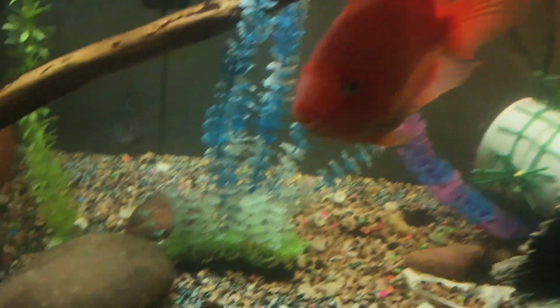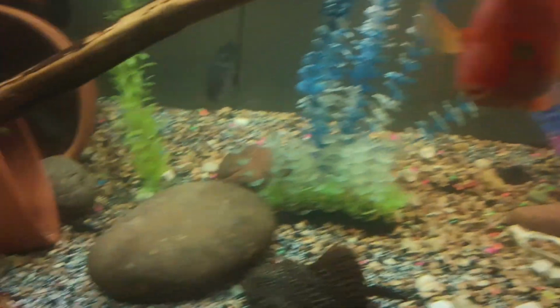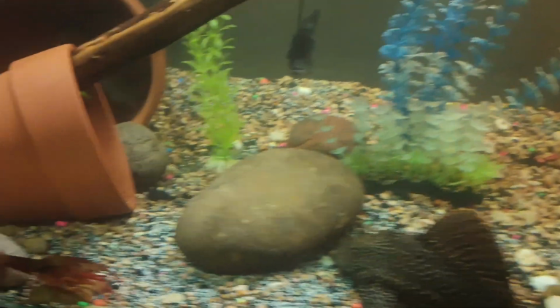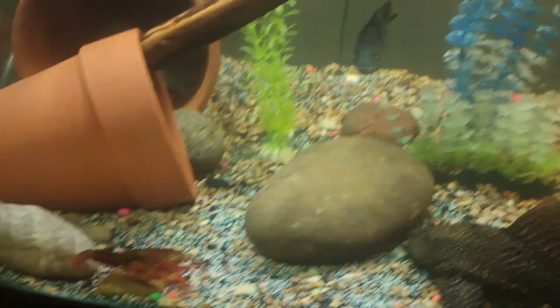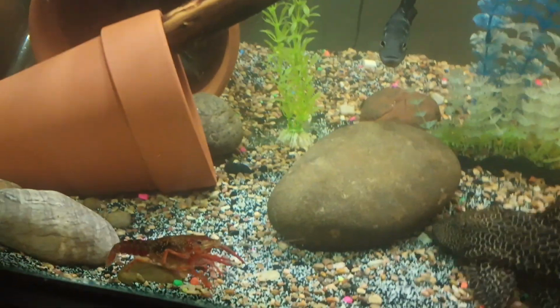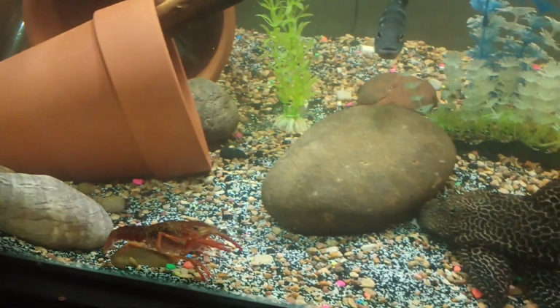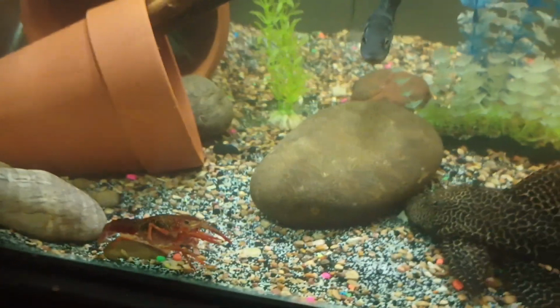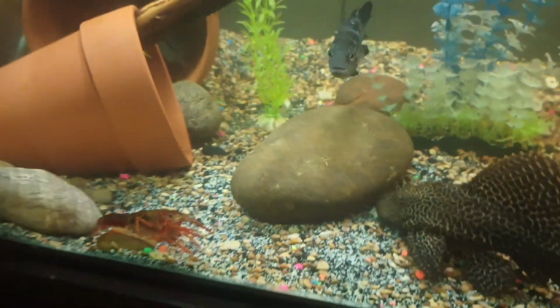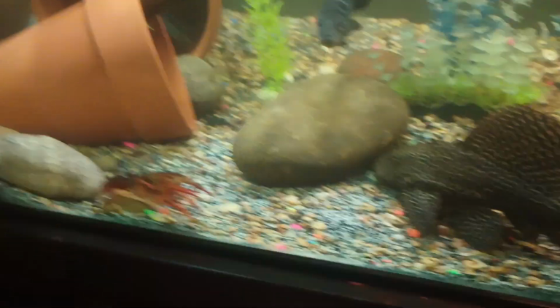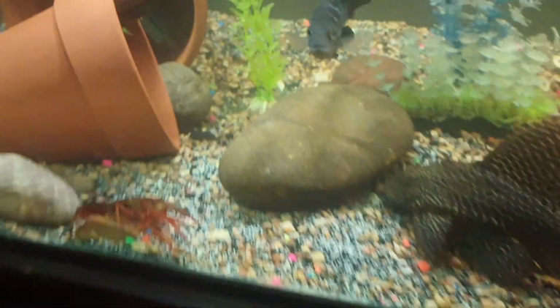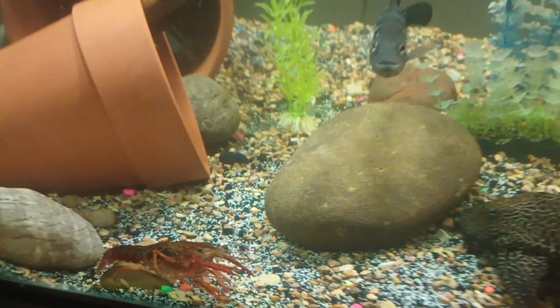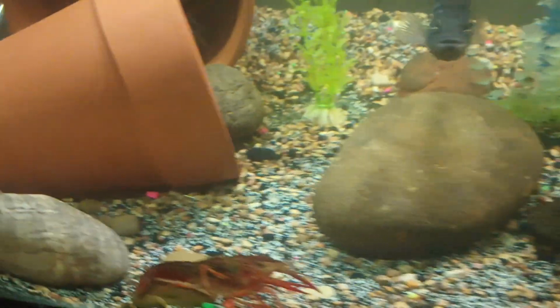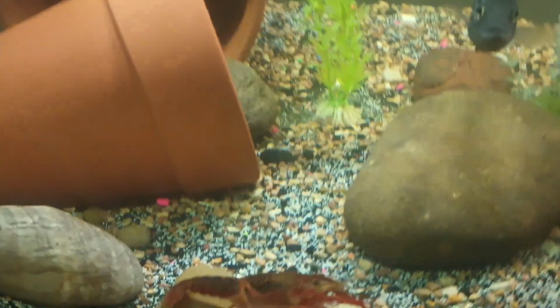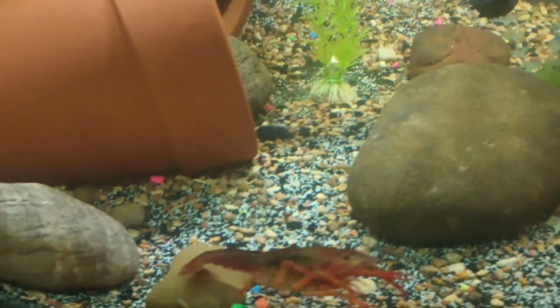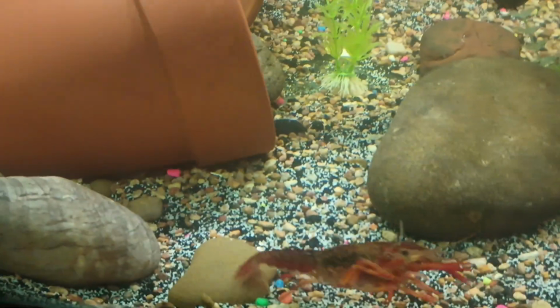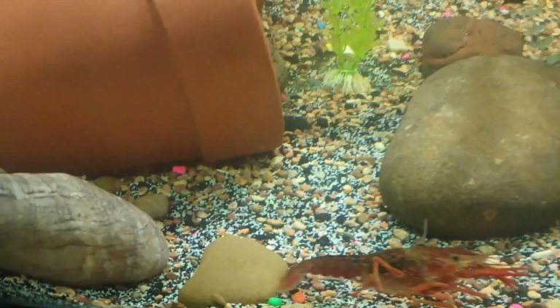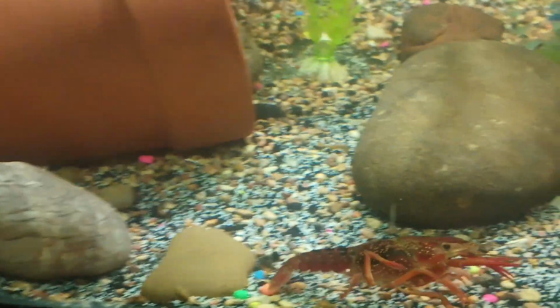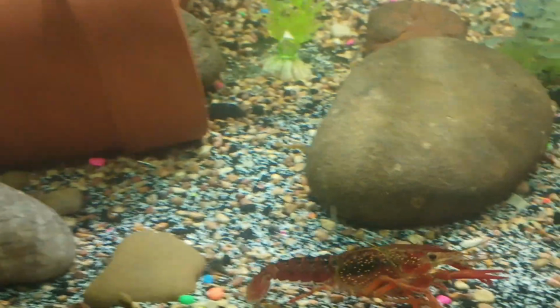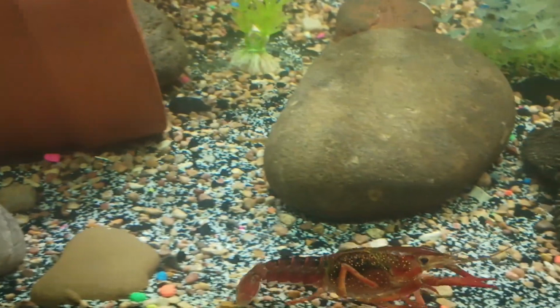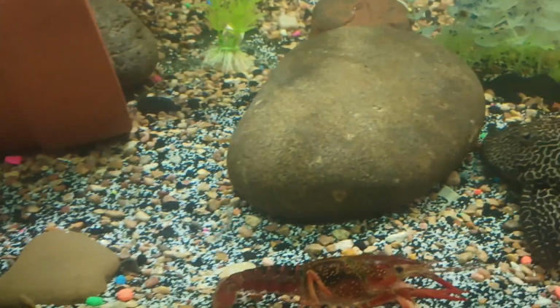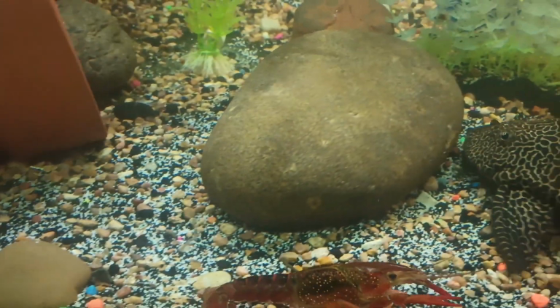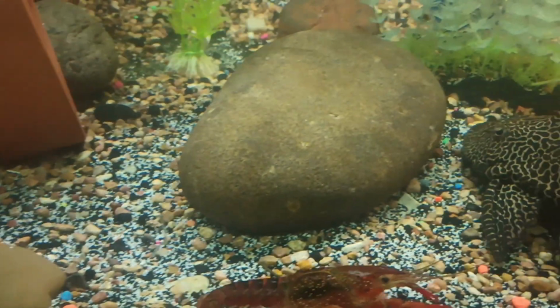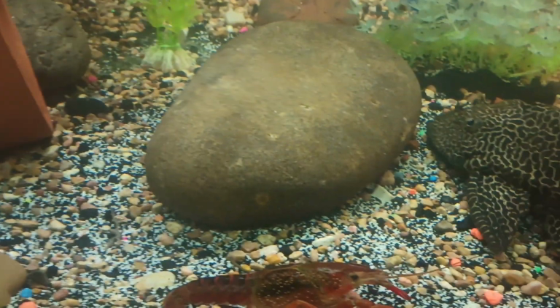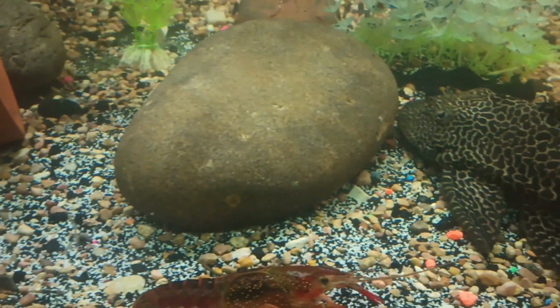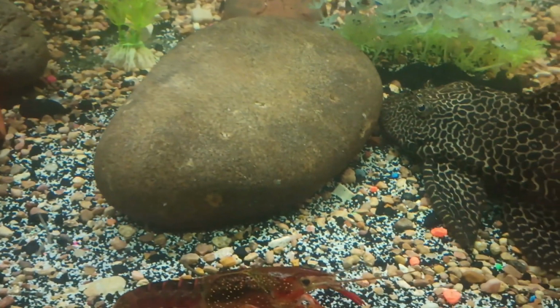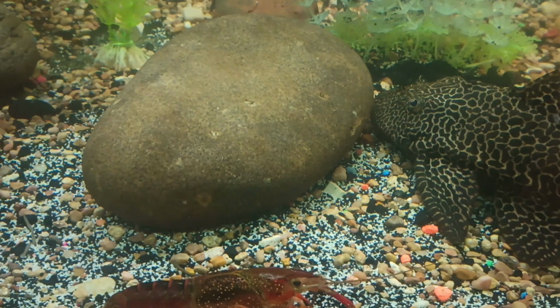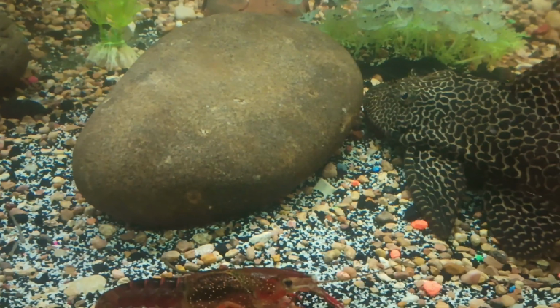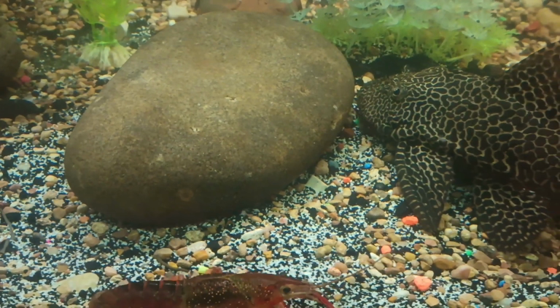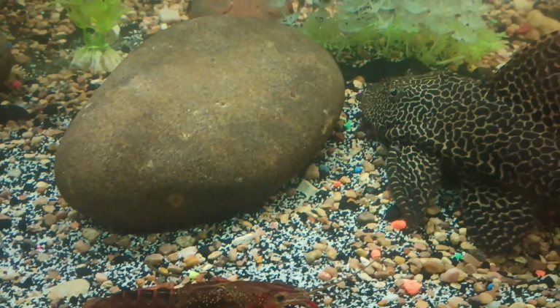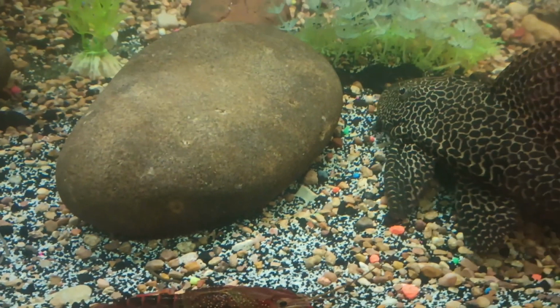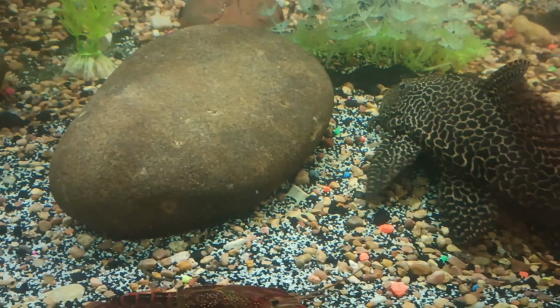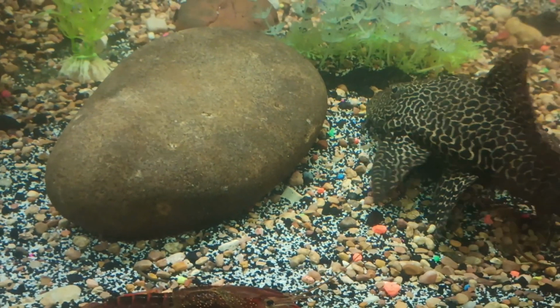There's a crayfish right there running around. I'll just throw another one back in there — just throw two of them back in. They eat all that other waste and stuff that you don't want to deal with.